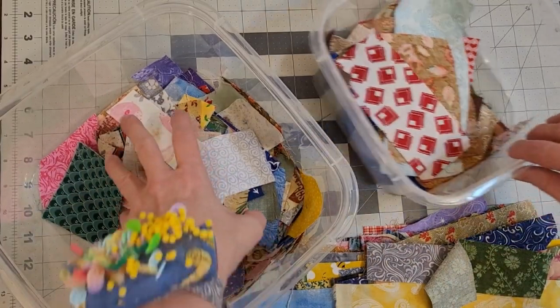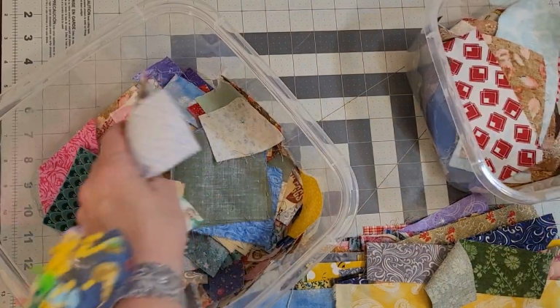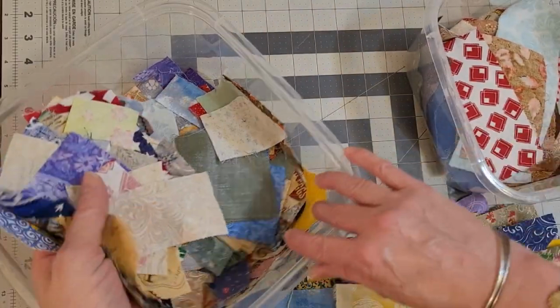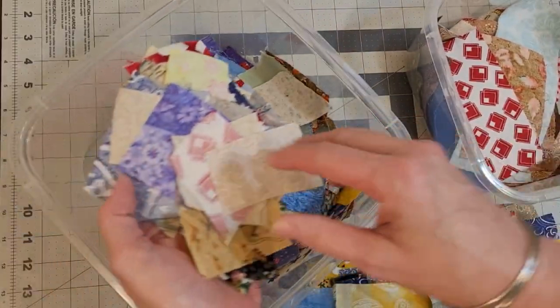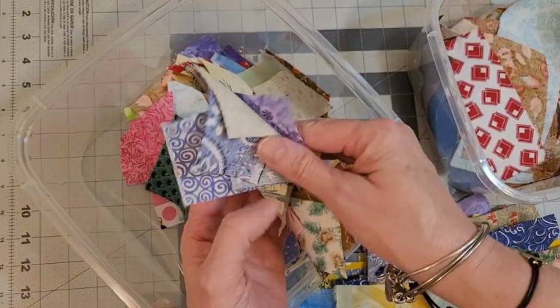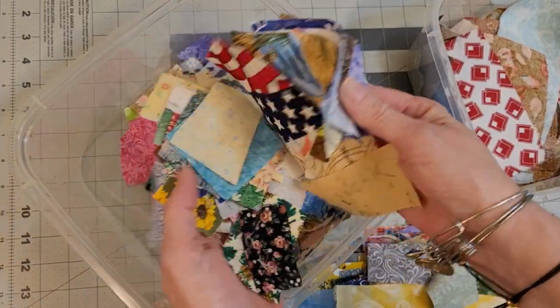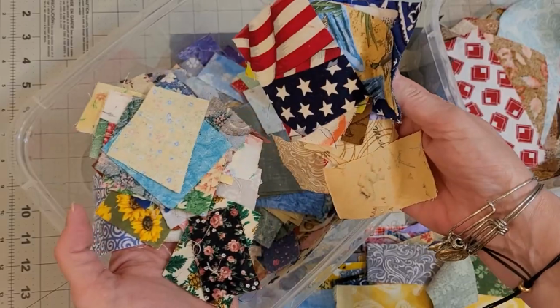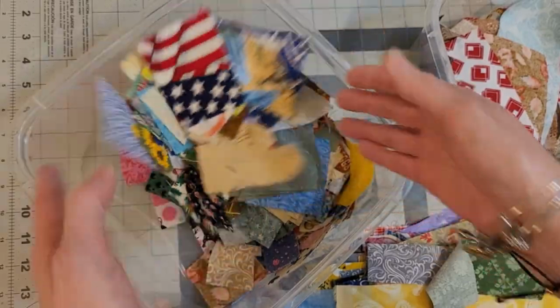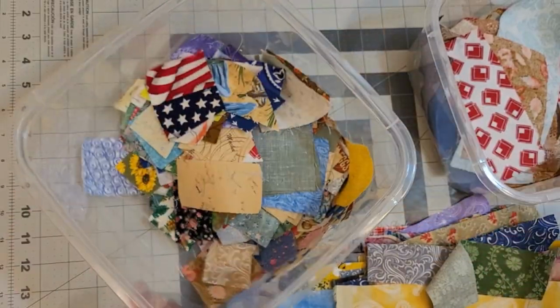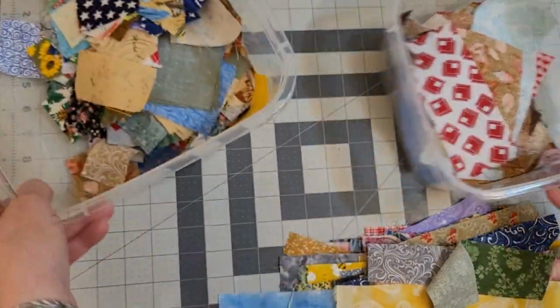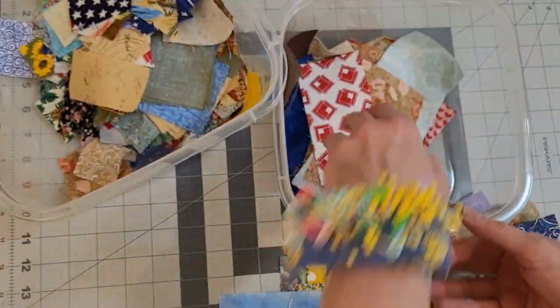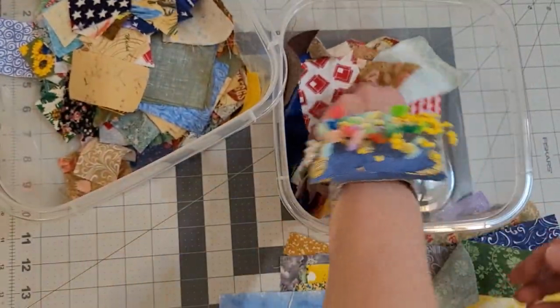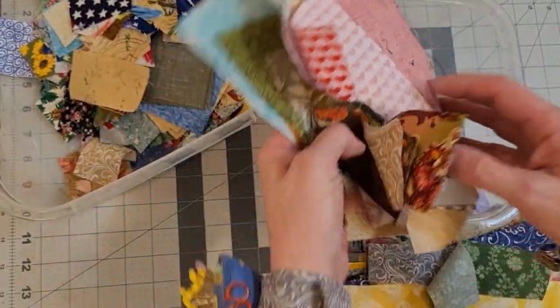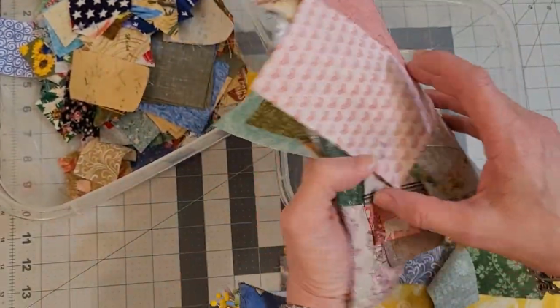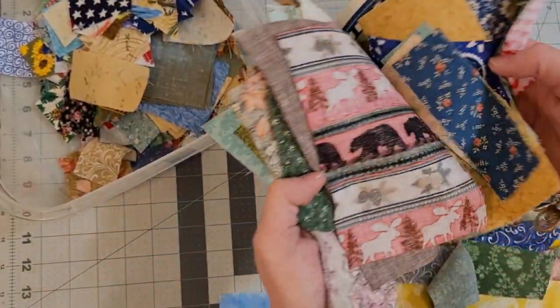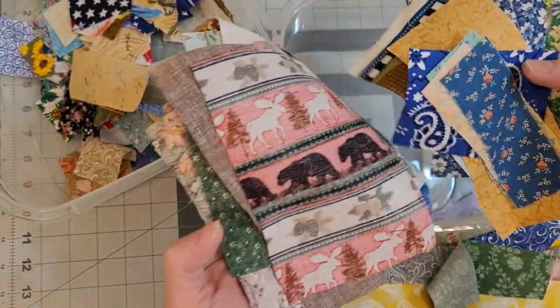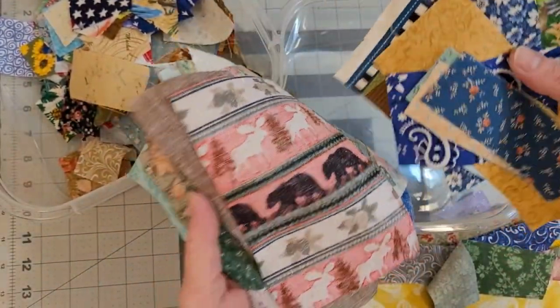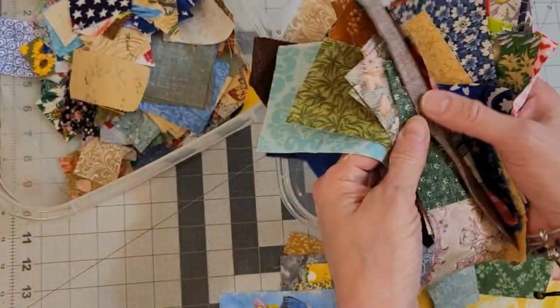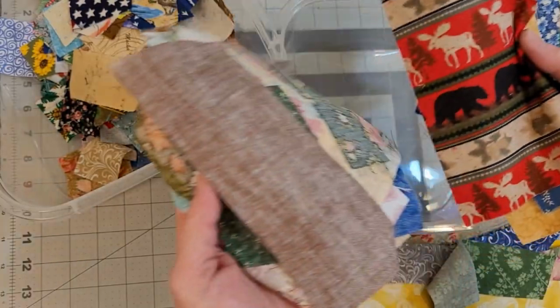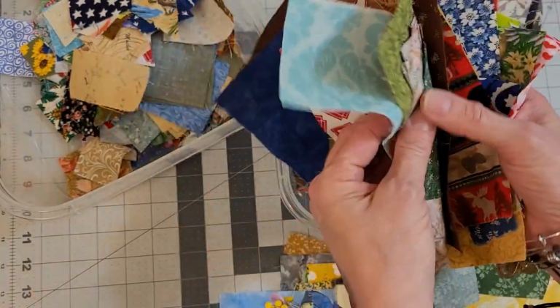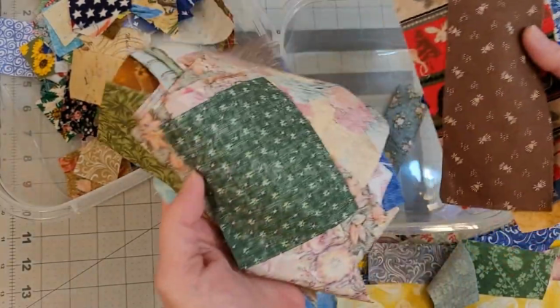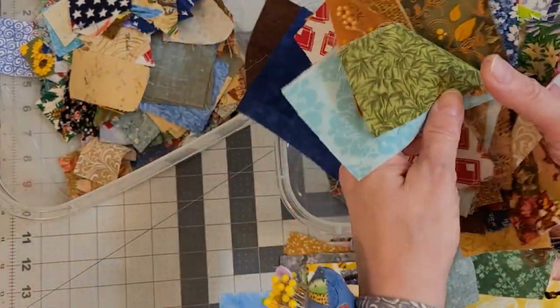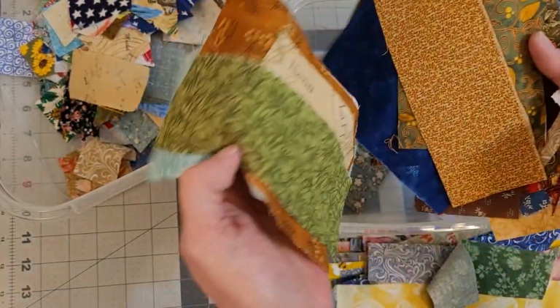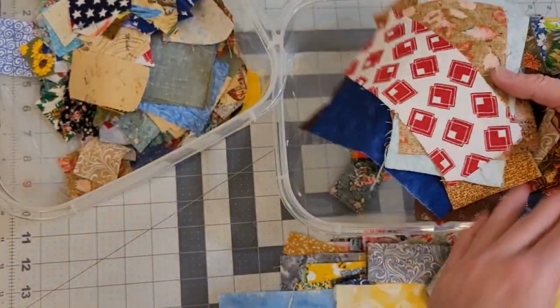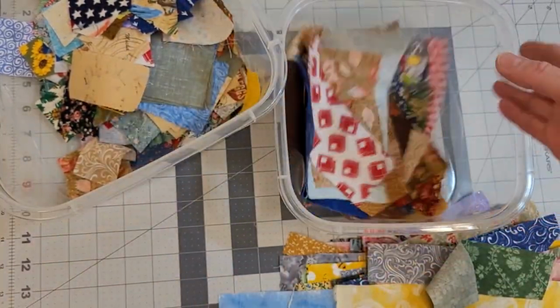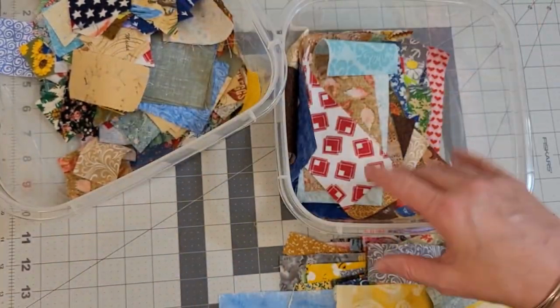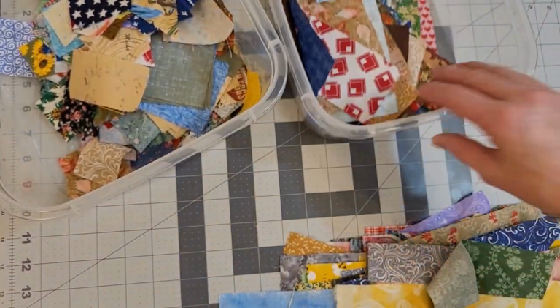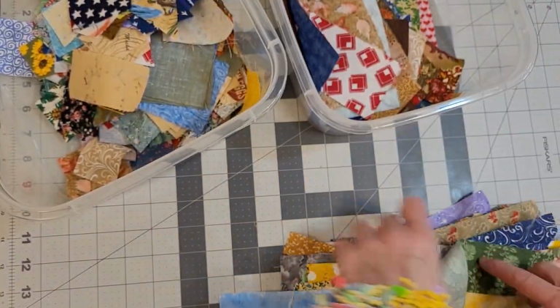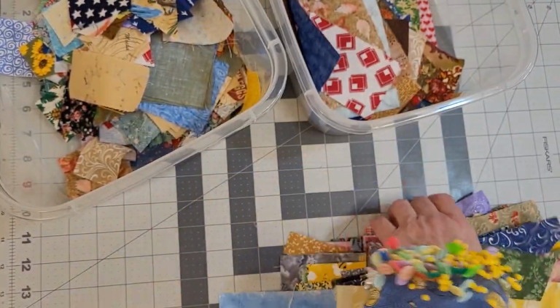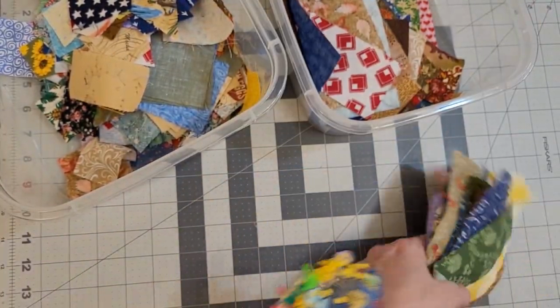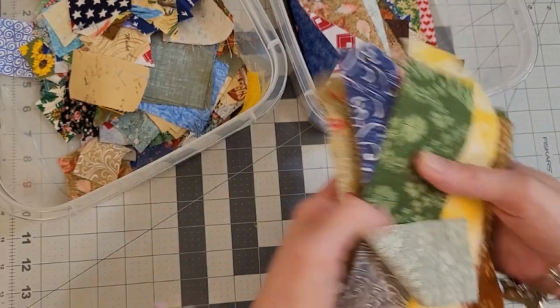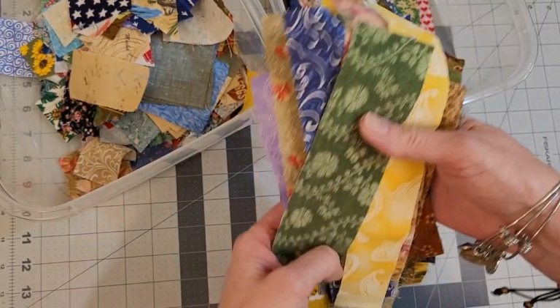I've got what I would call crumbs here, and then I have some bigger pieces — these are bigger pieces to me, perfectly usable, still a scrap. And I have strips.